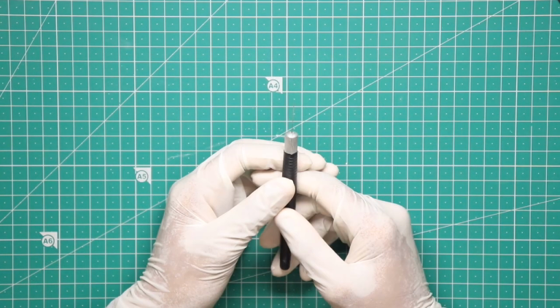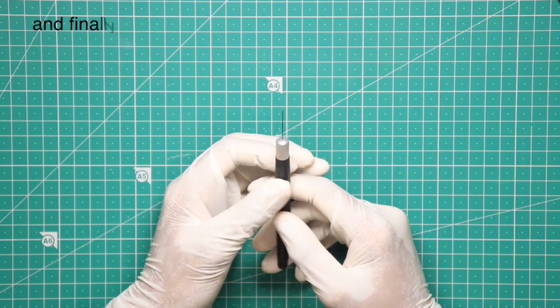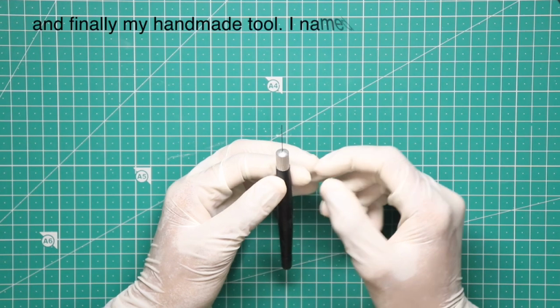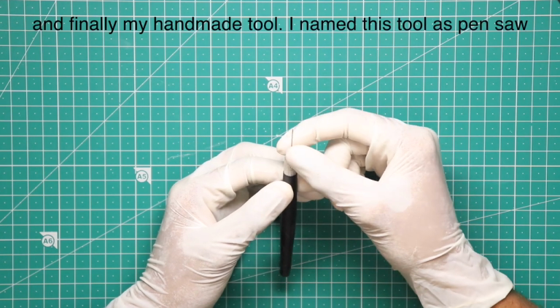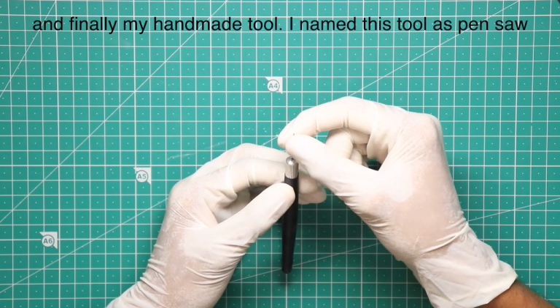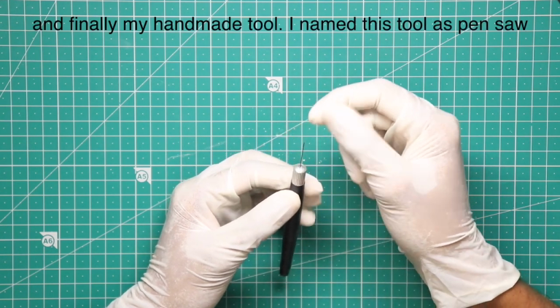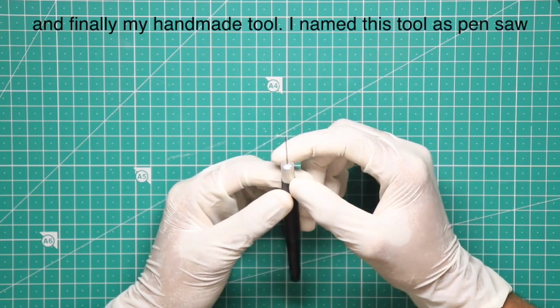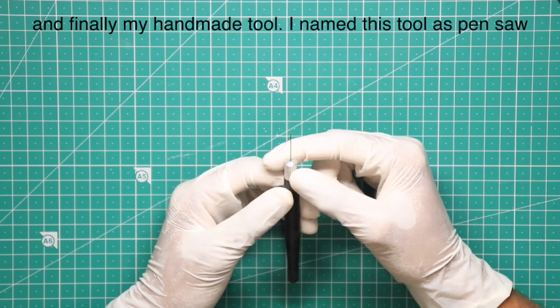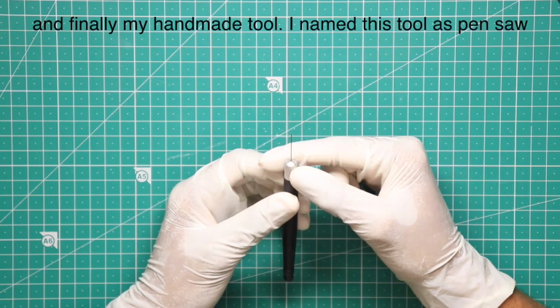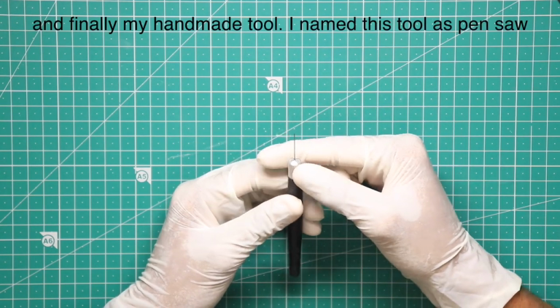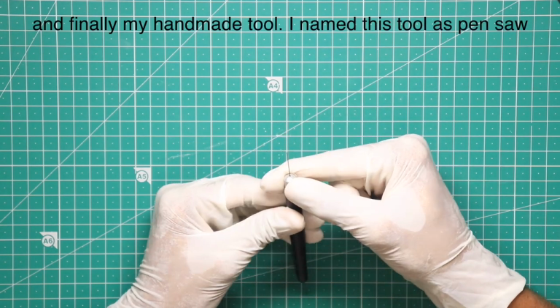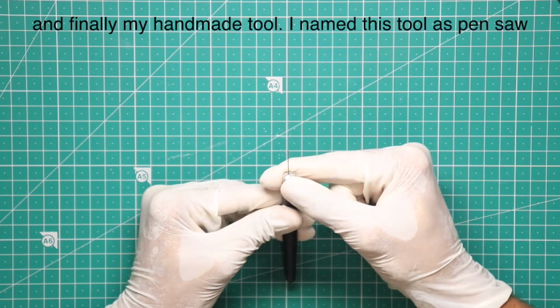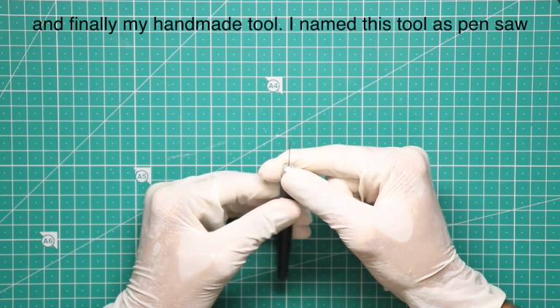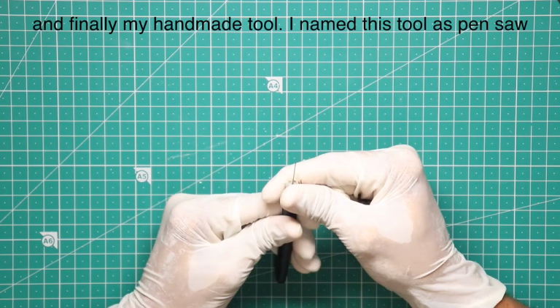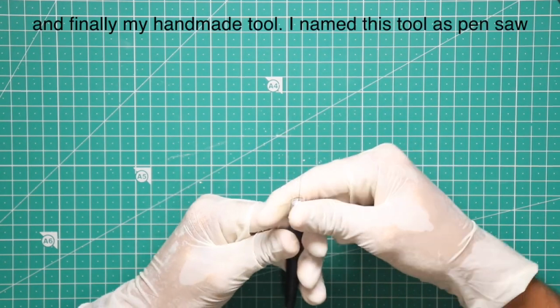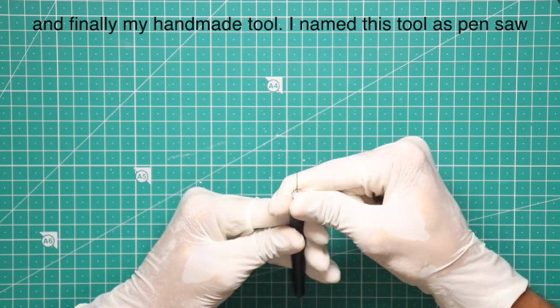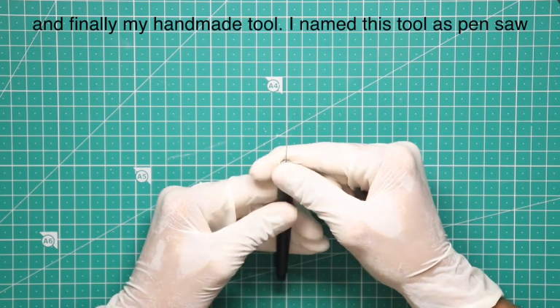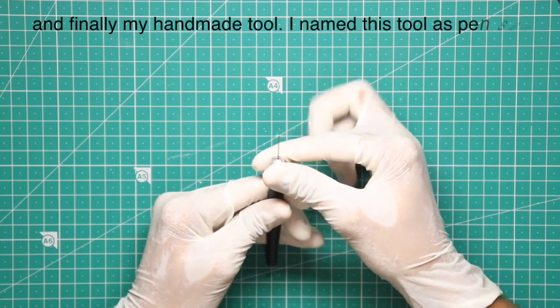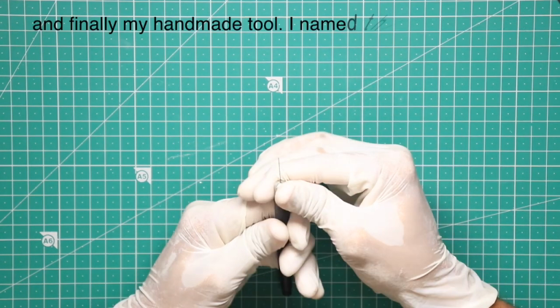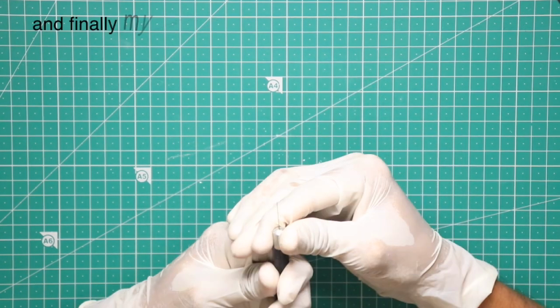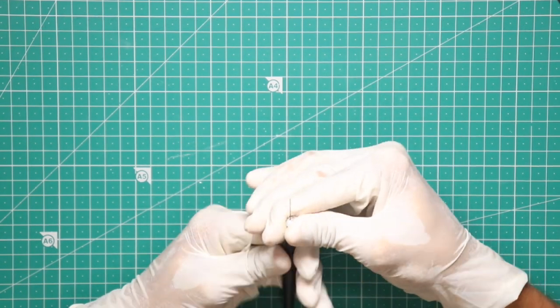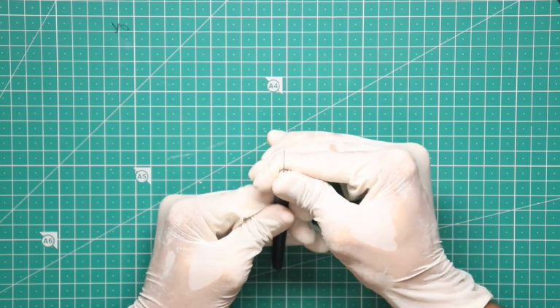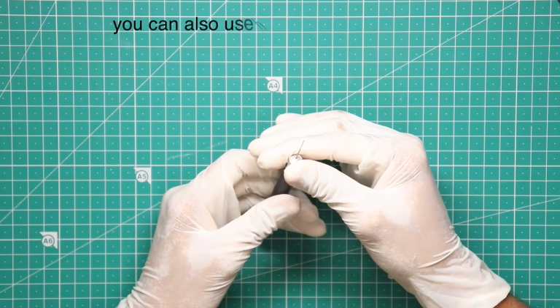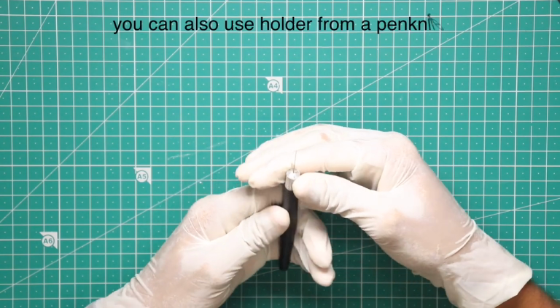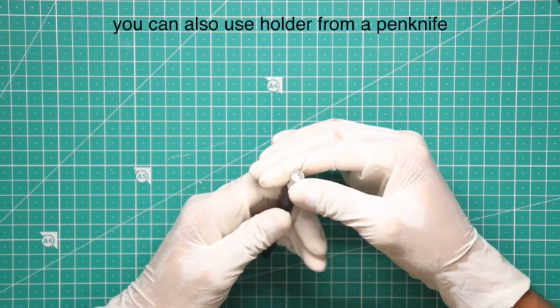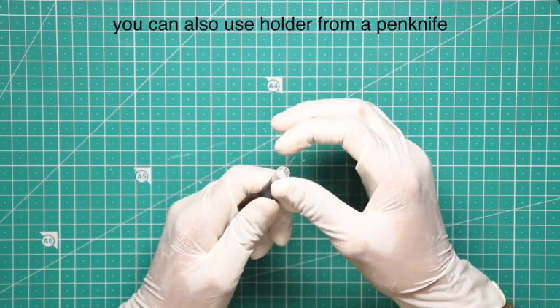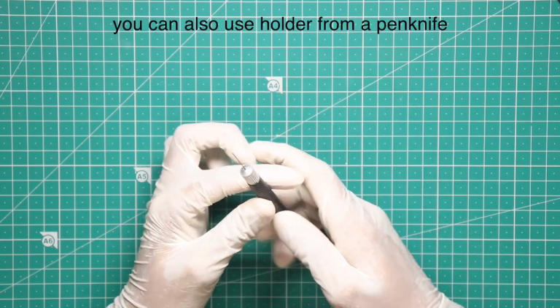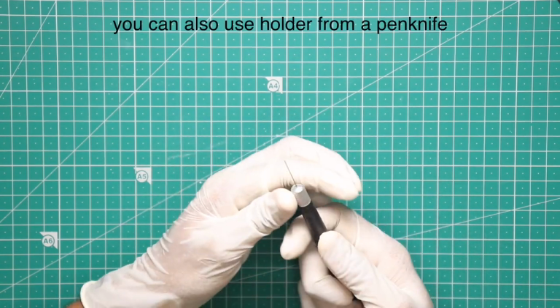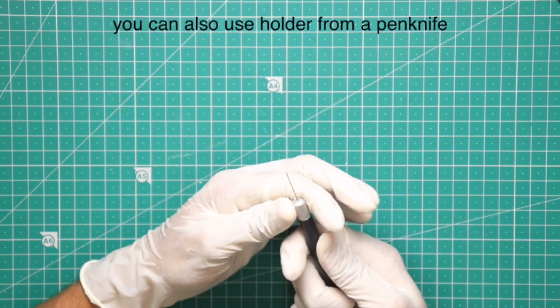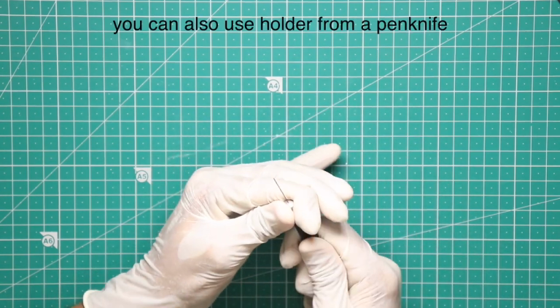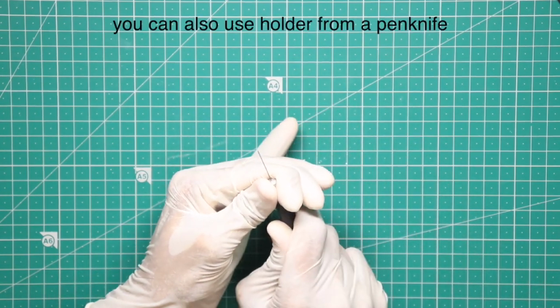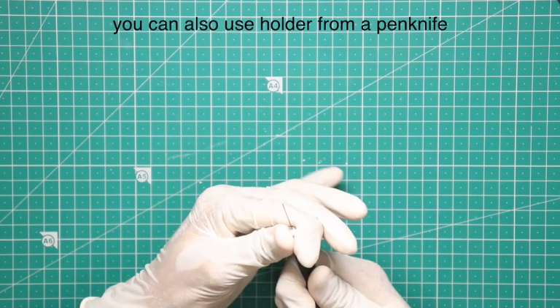And finally, my handmade tool. I named this tool as Pen Sock. You can also use the holder from the Pen Knife.